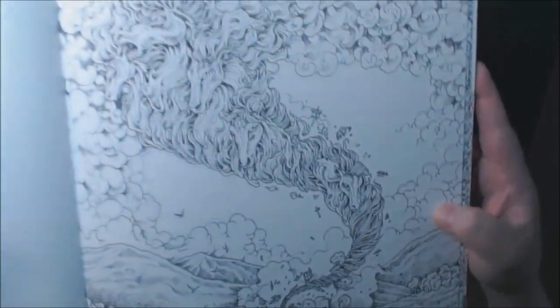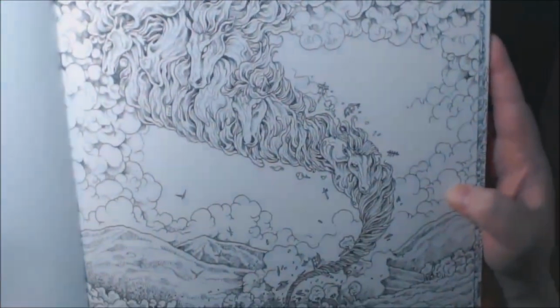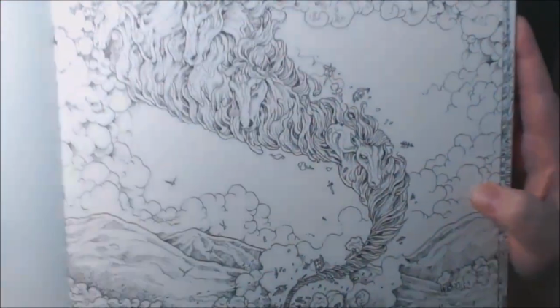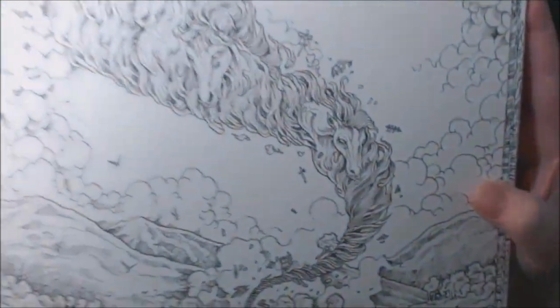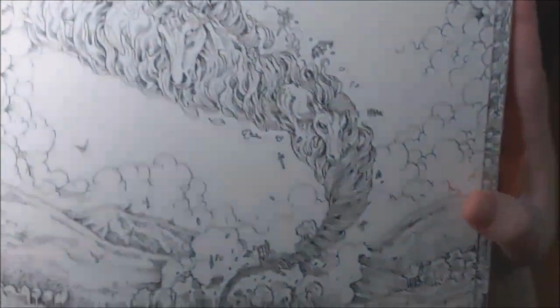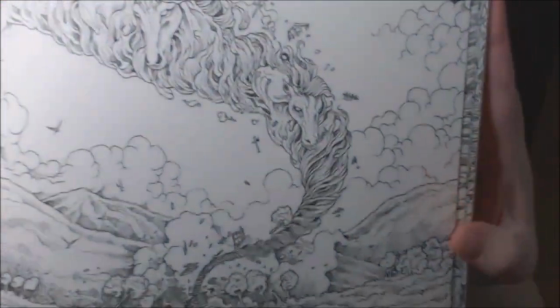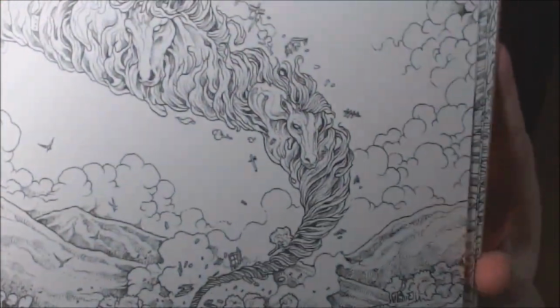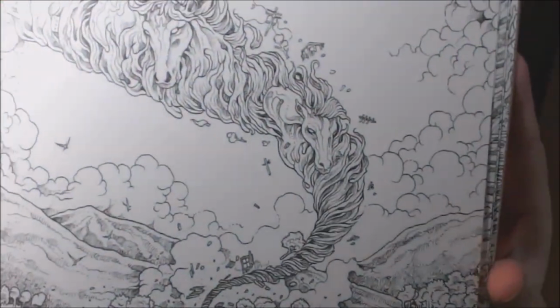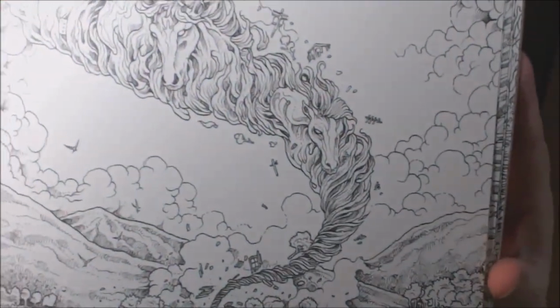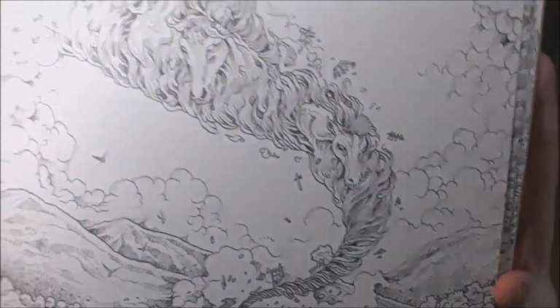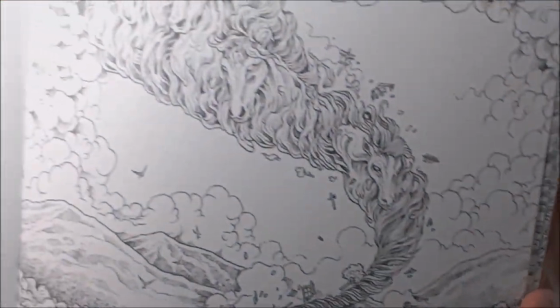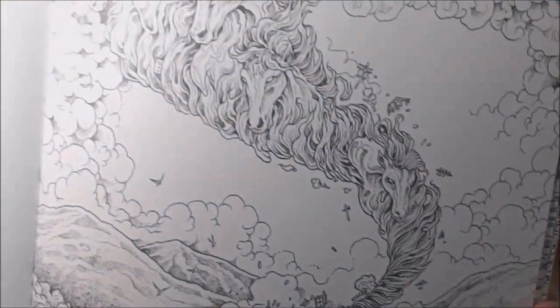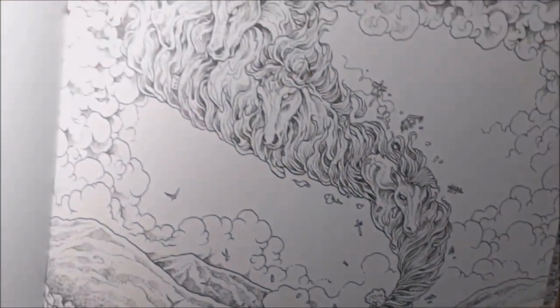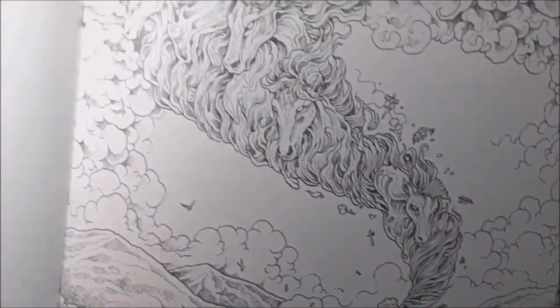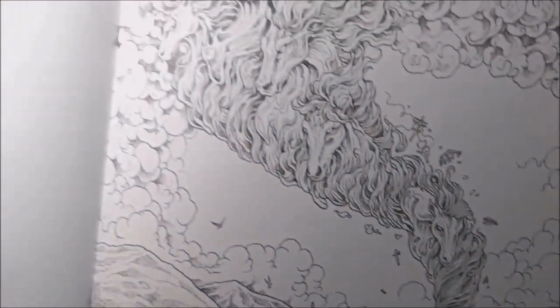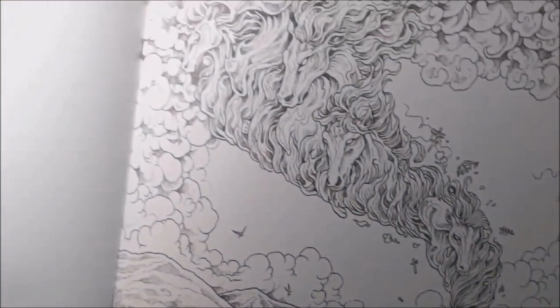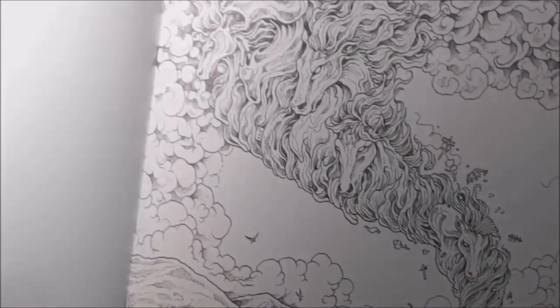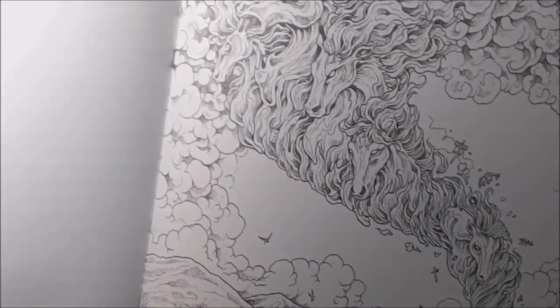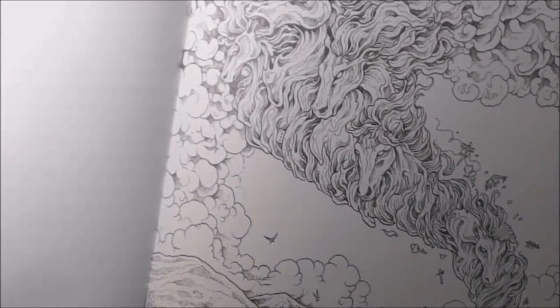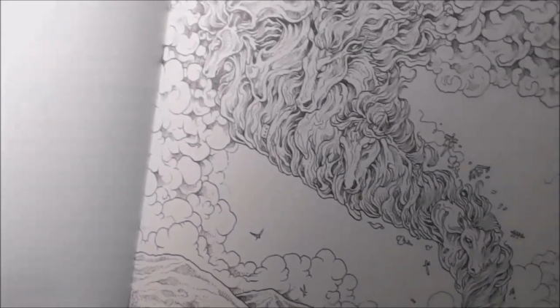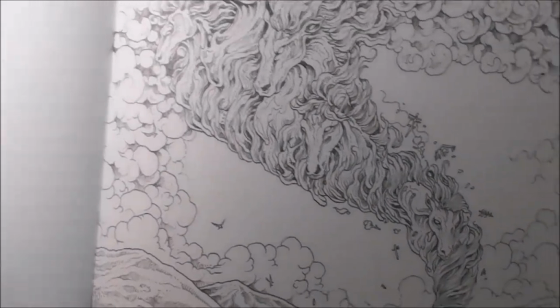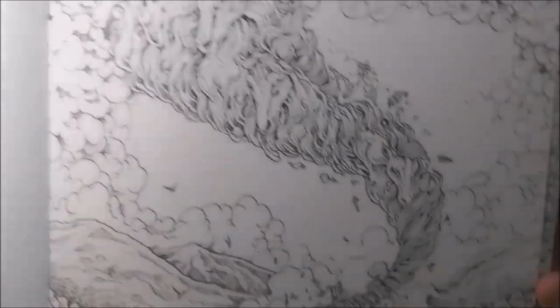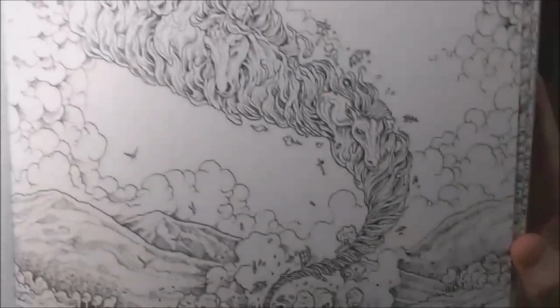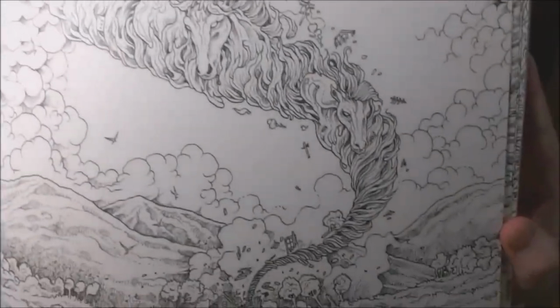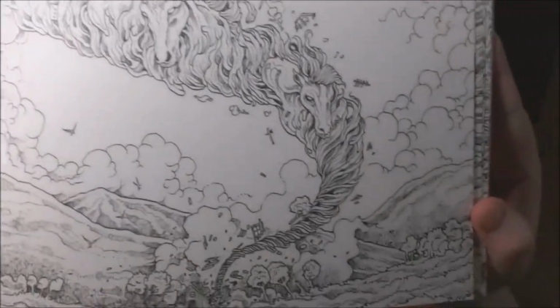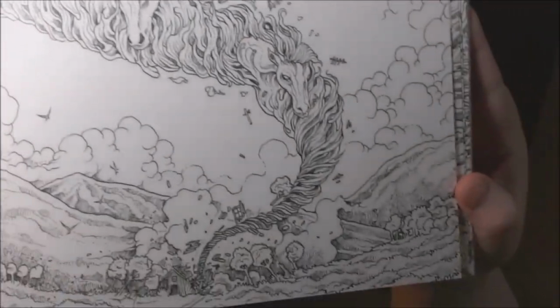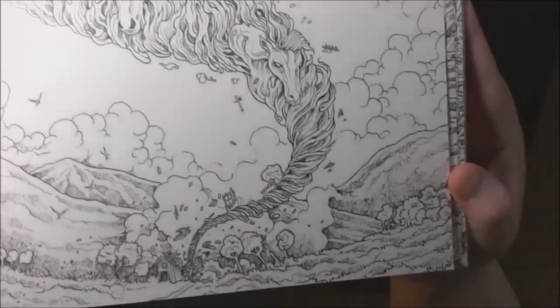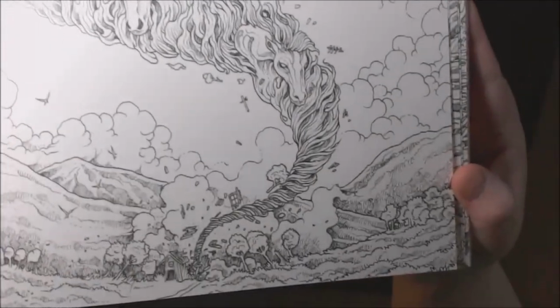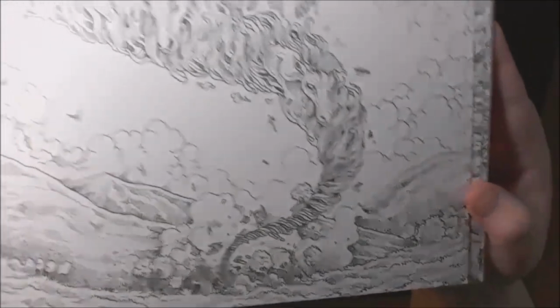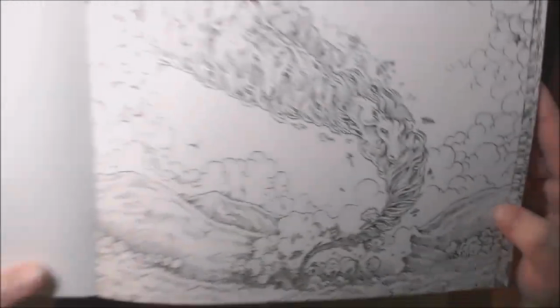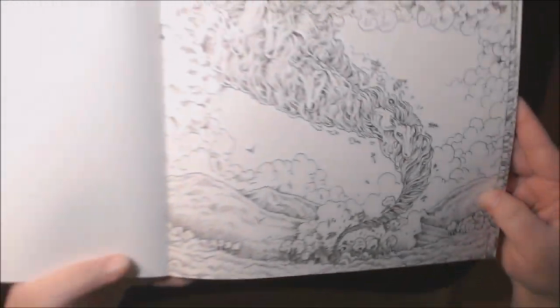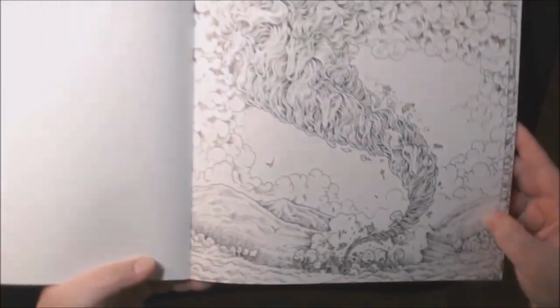And this one is a tornado with like wild horses and stuff. Can you see all the little horse heads in there? I can just see this all colored in — how pretty that would be.